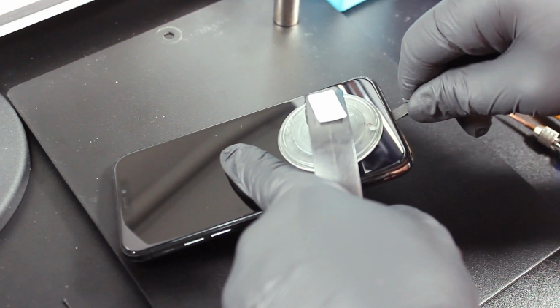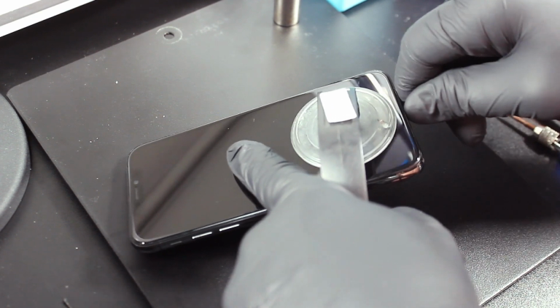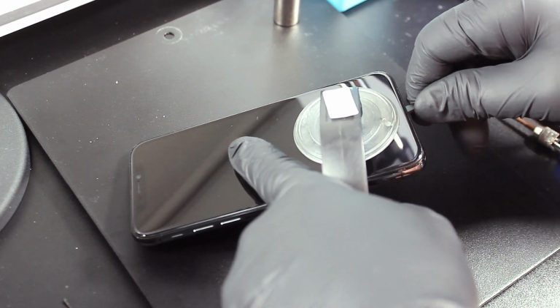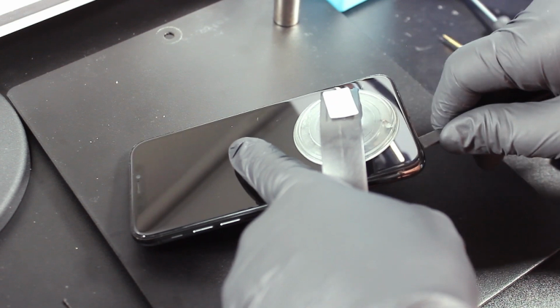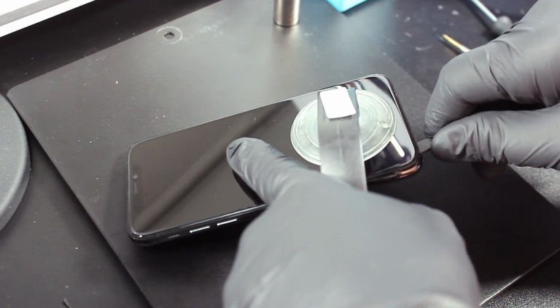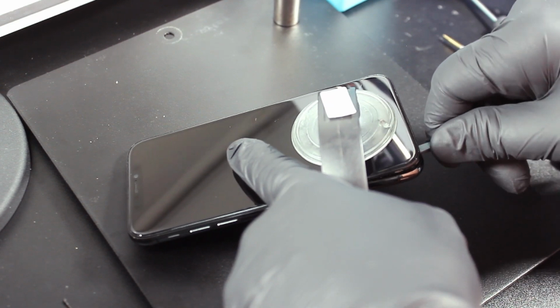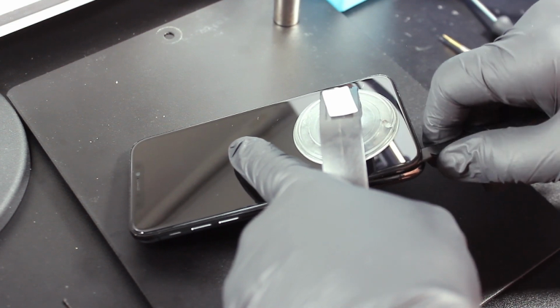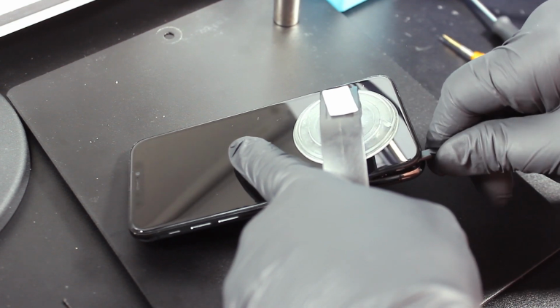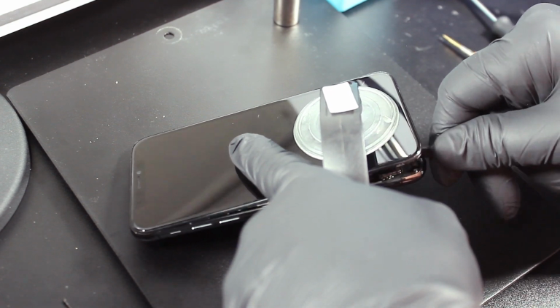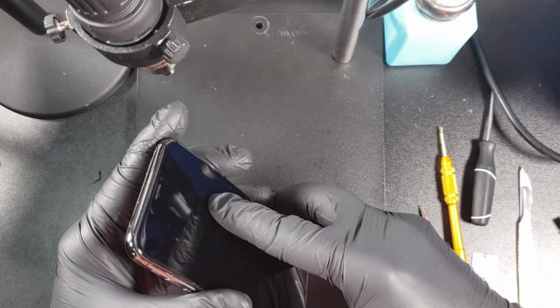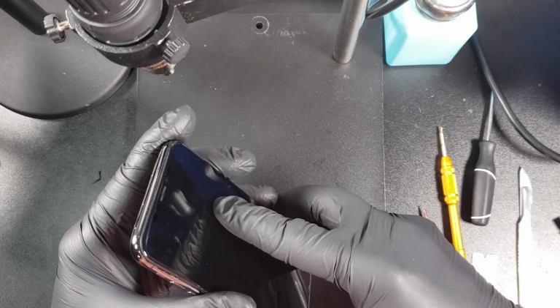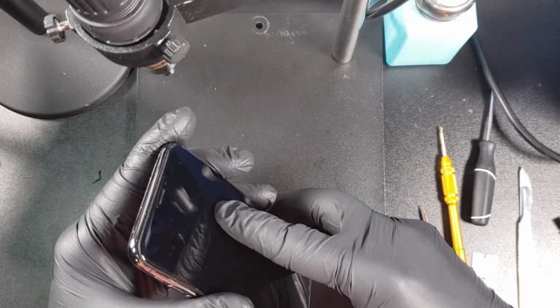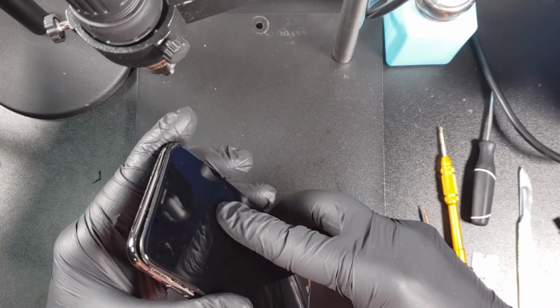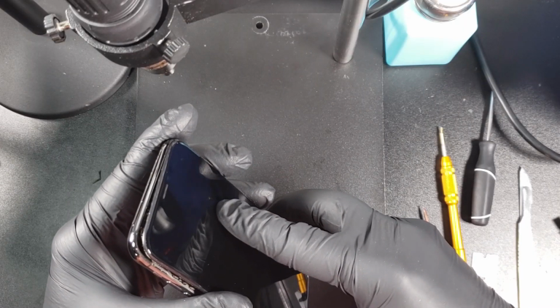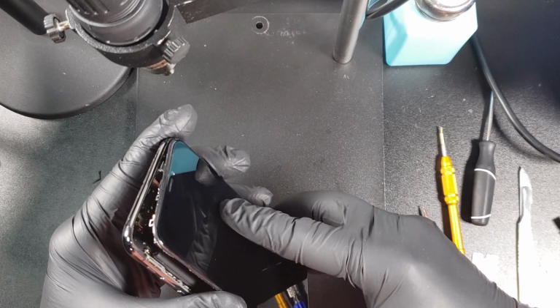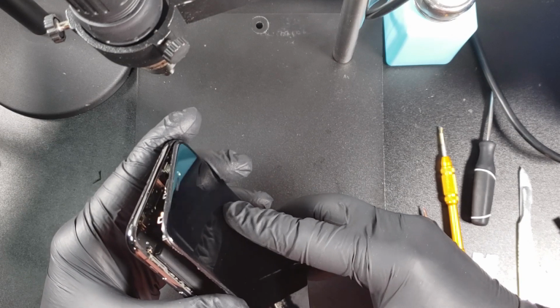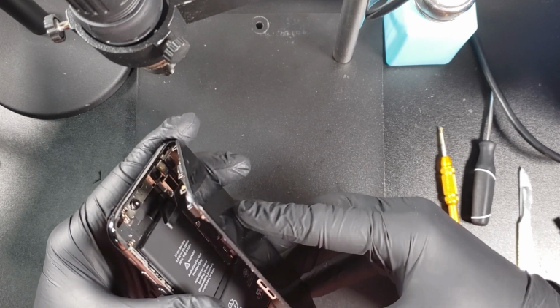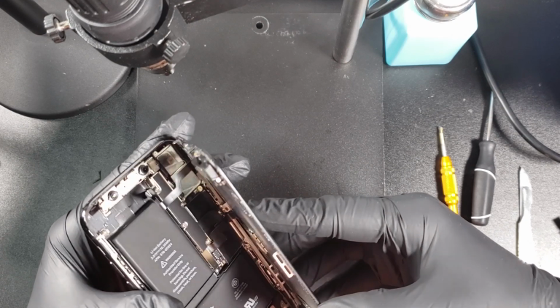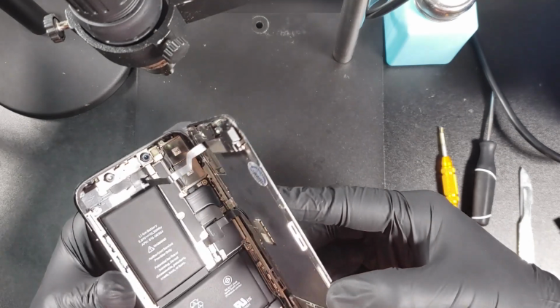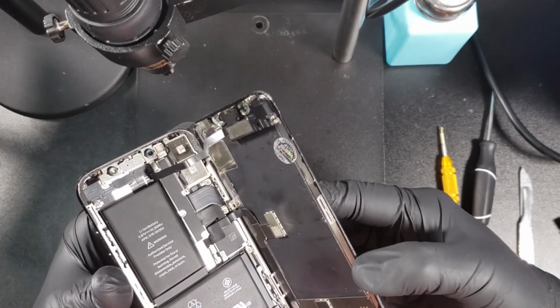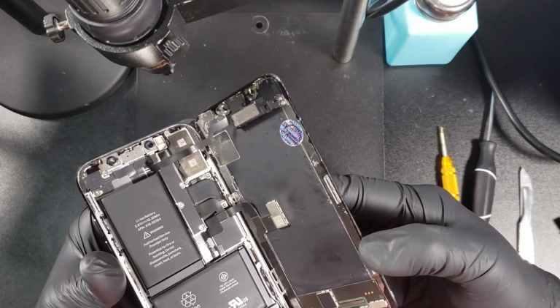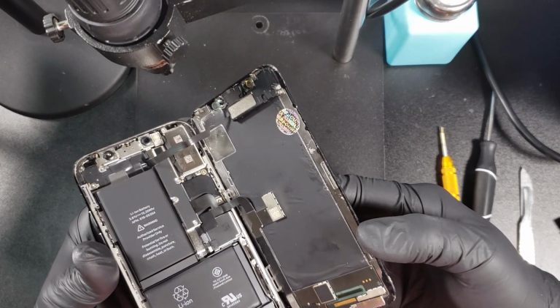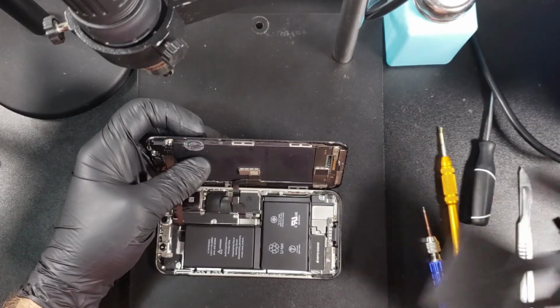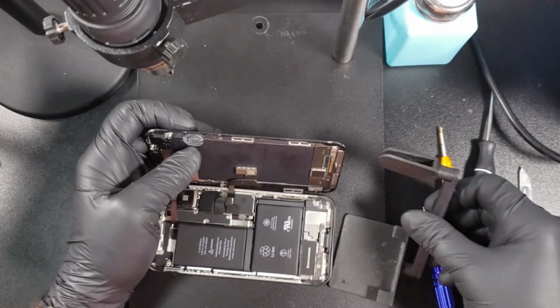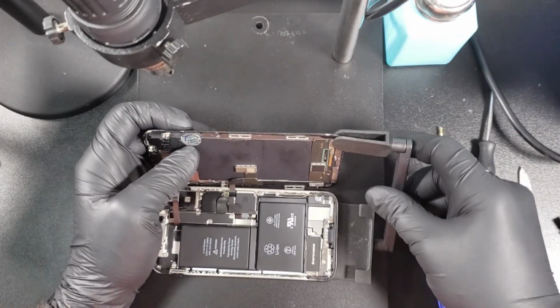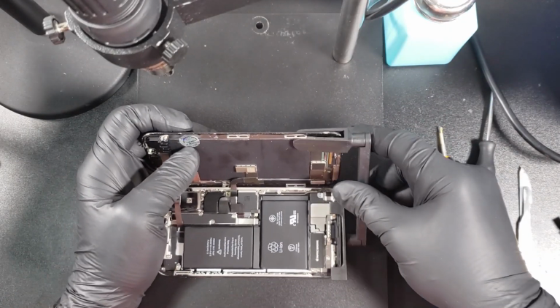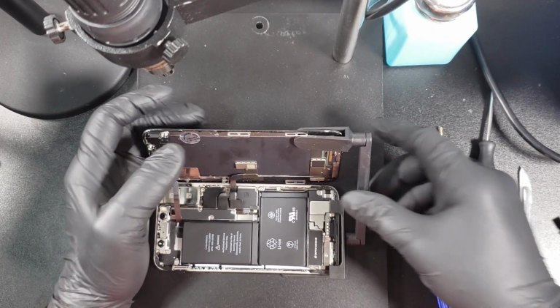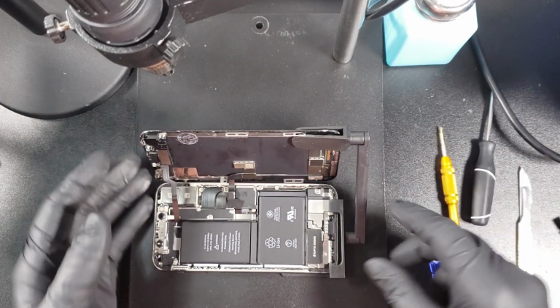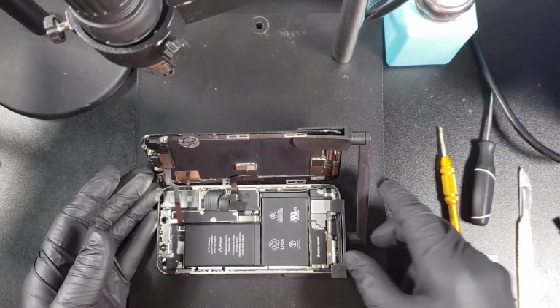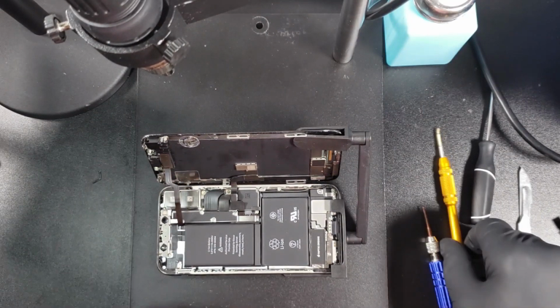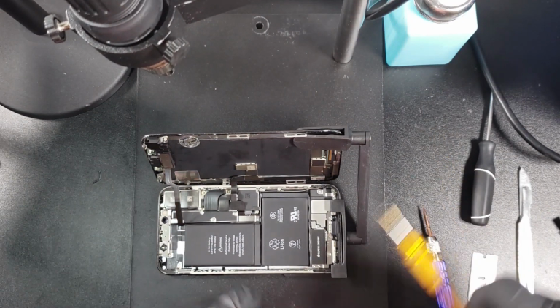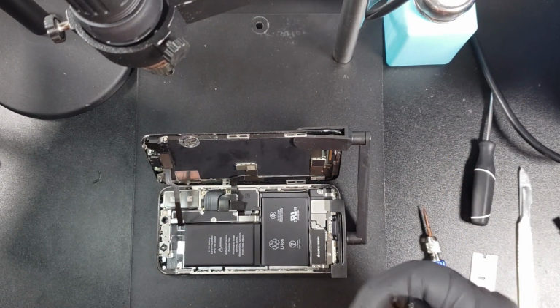You may need to apply some heat if you're having a hard time separating the screen. Now we're going to carefully push the screen down and up, making sure the ribbon cables don't get torn. I'm using this tool to hold my screen up, but you can carefully lay the screen down if you don't have one.